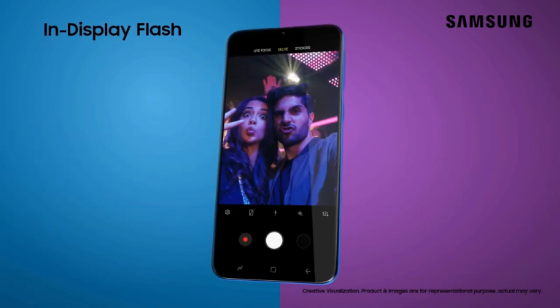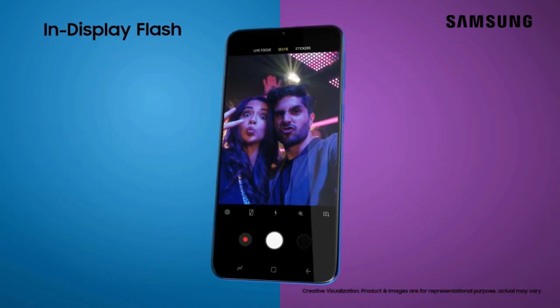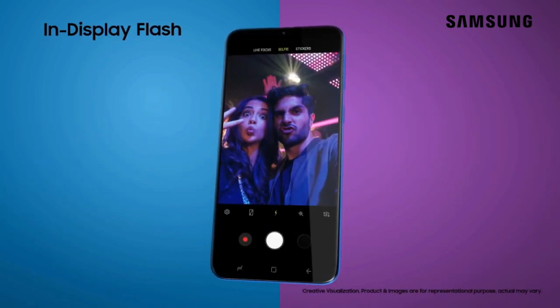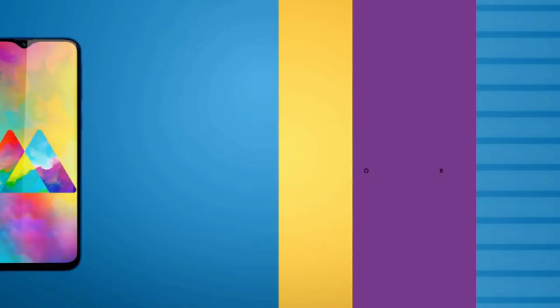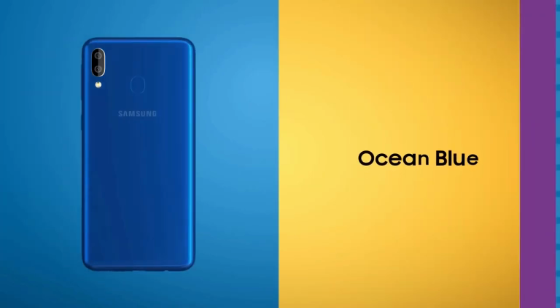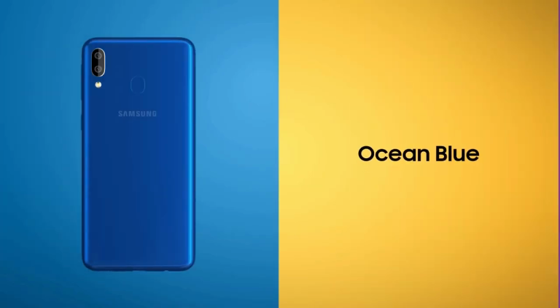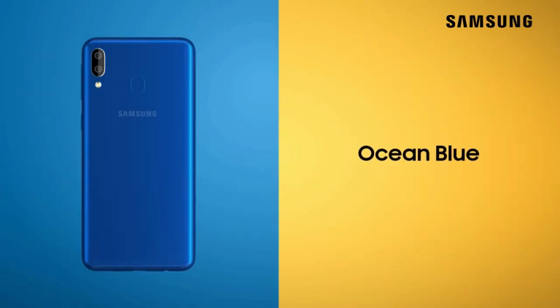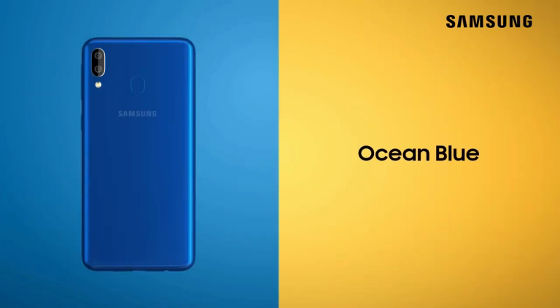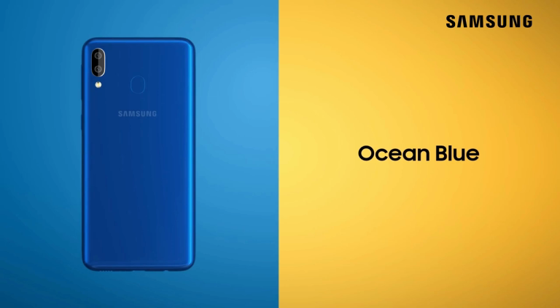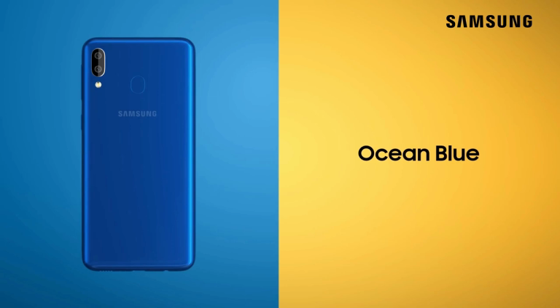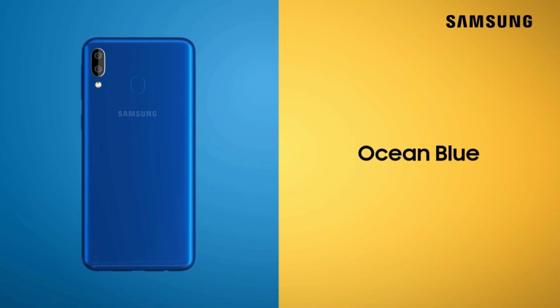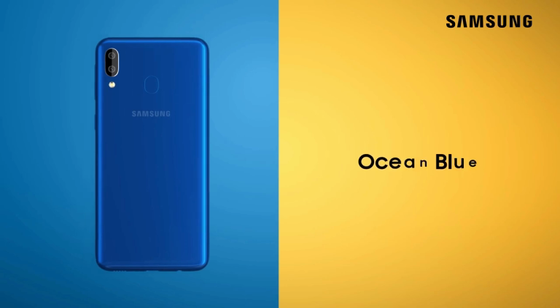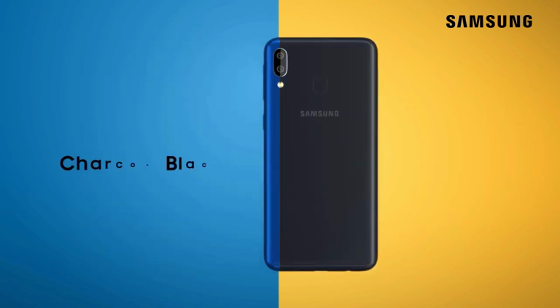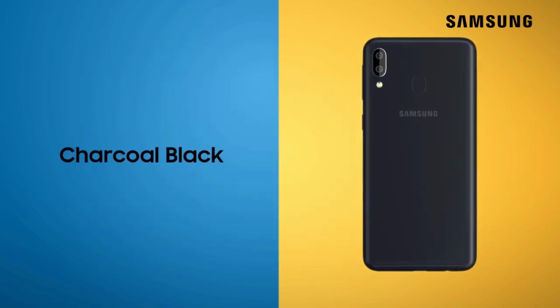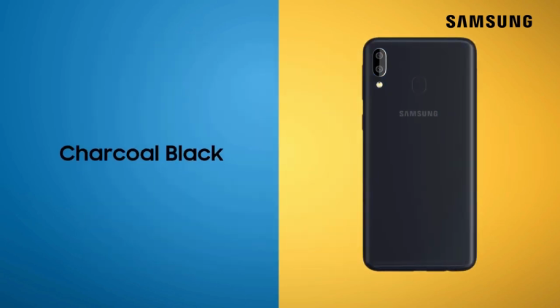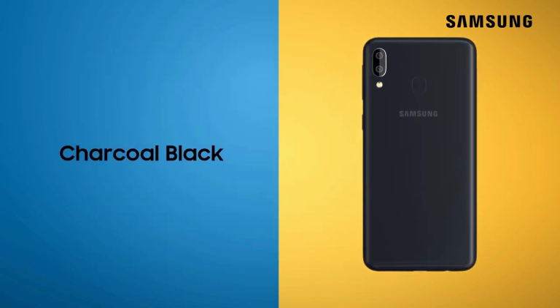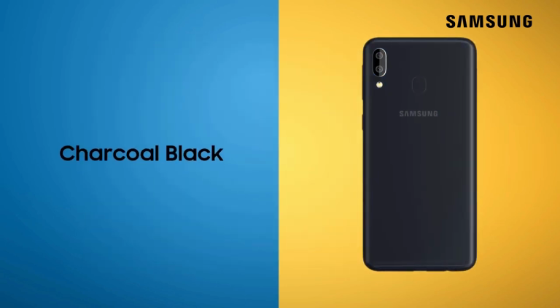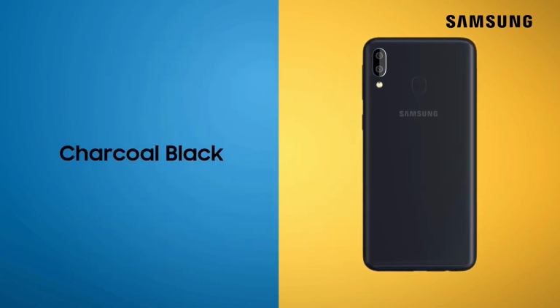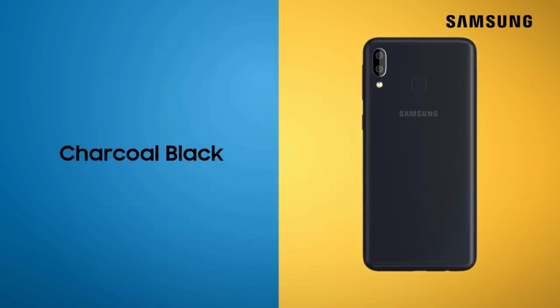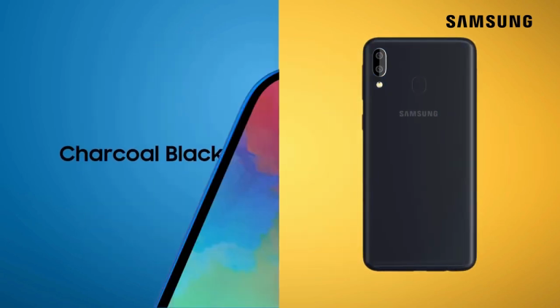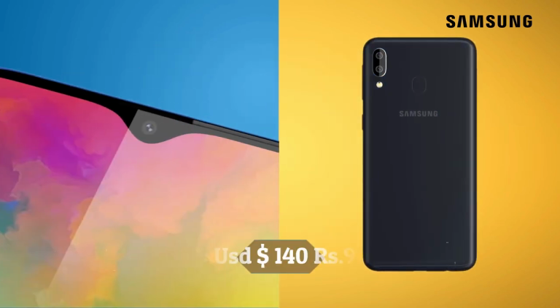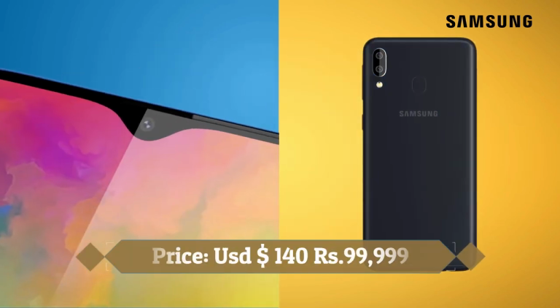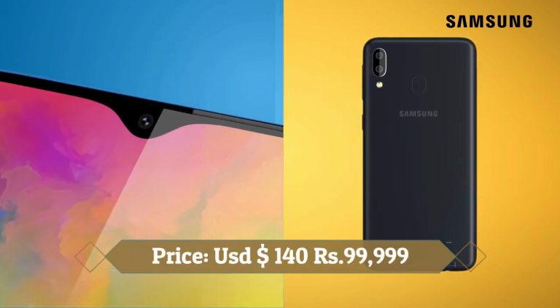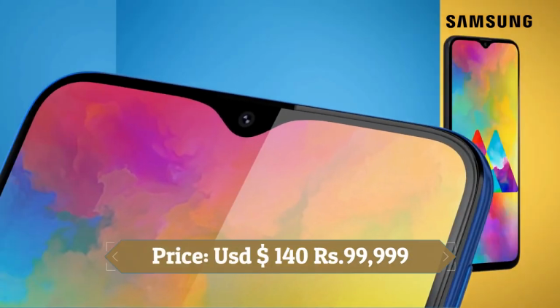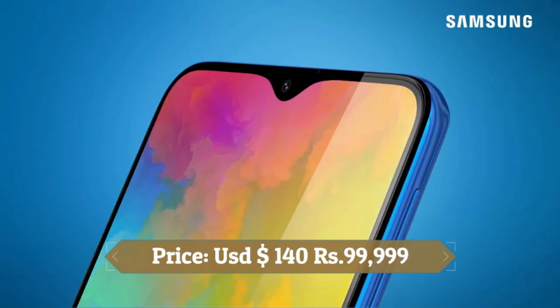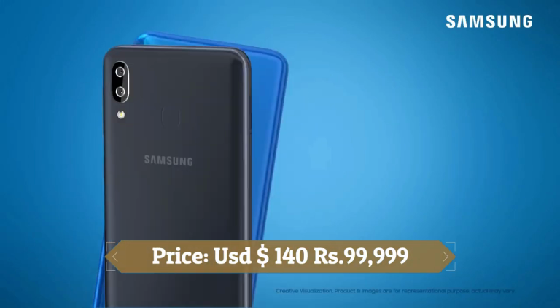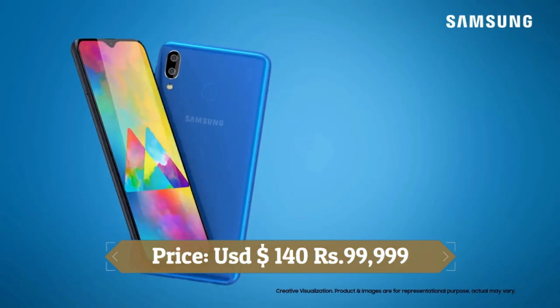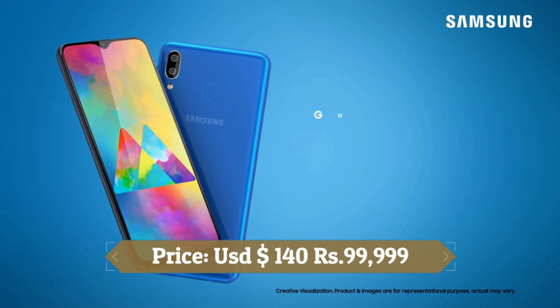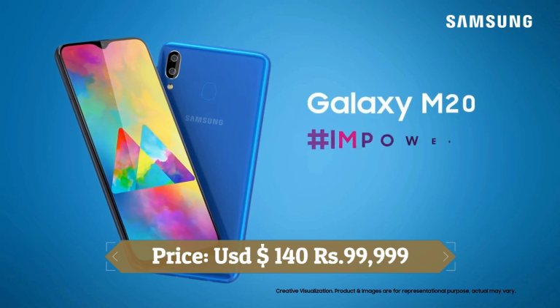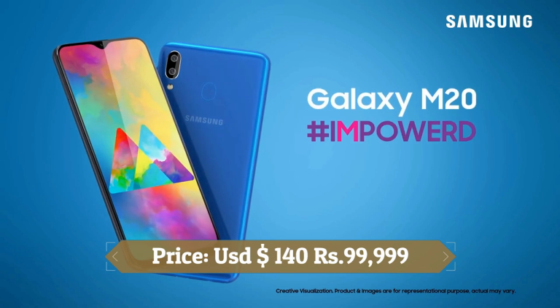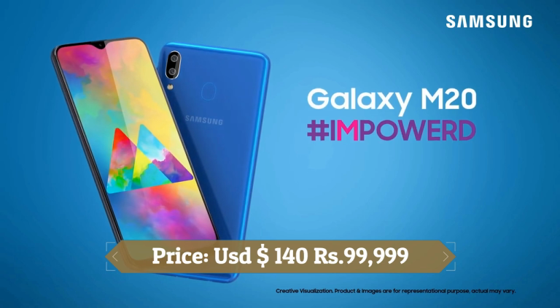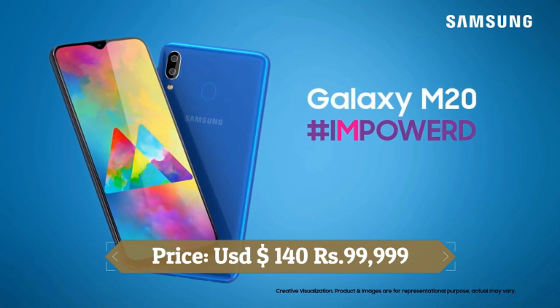The Samsung Galaxy M20 is a big leap forward as far as affordable Samsung phones go. It has a trendy Infinity-V display and offers solid battery backup.